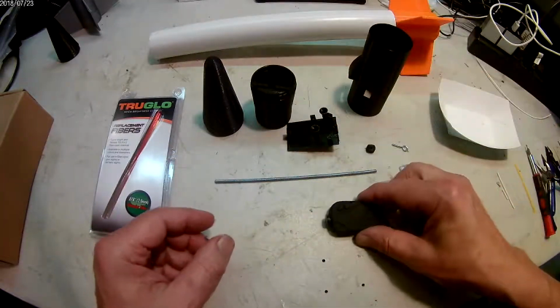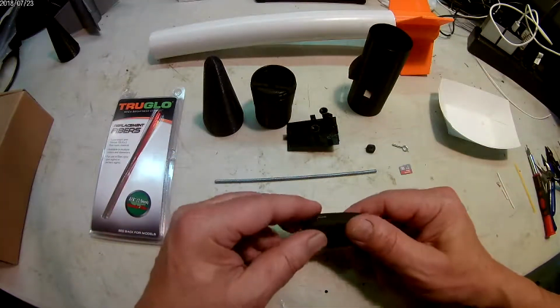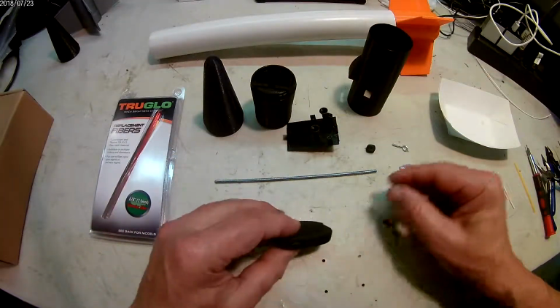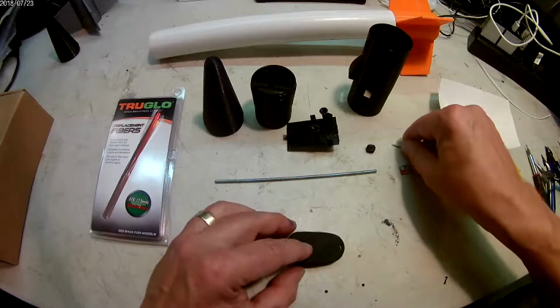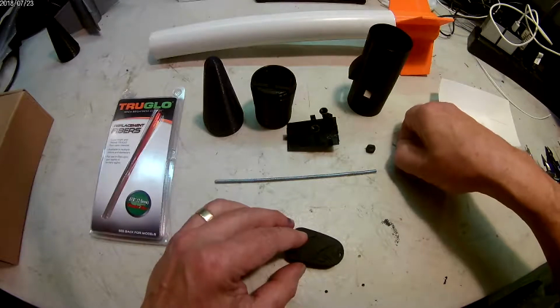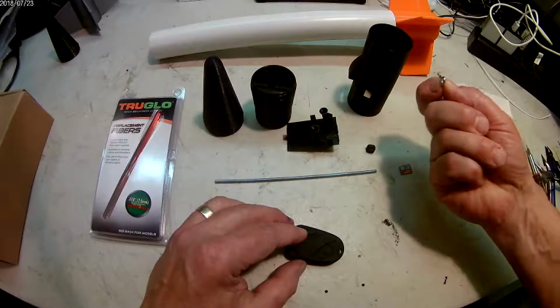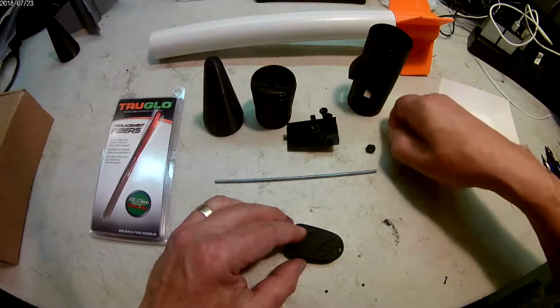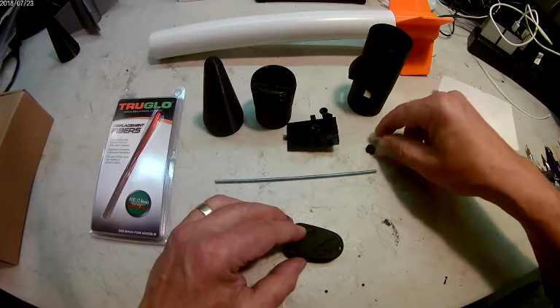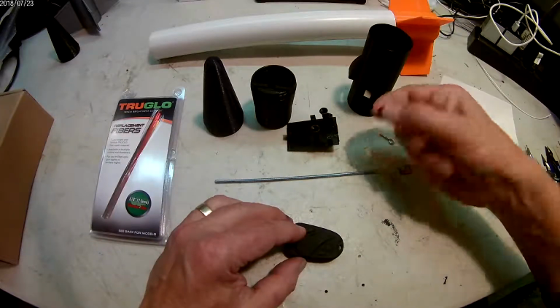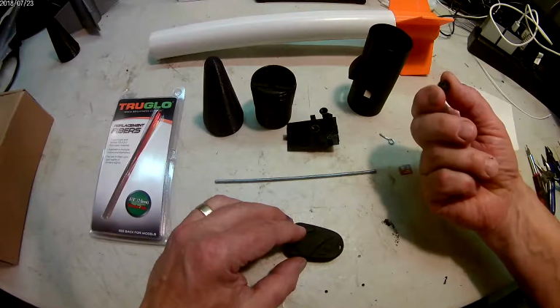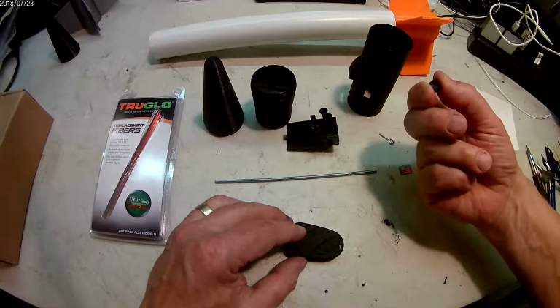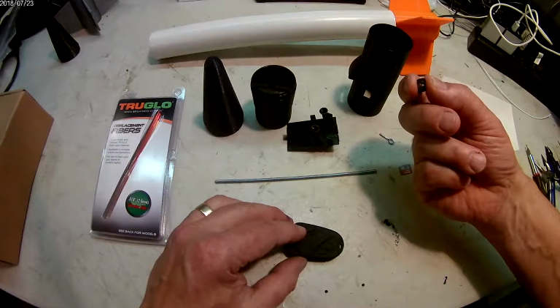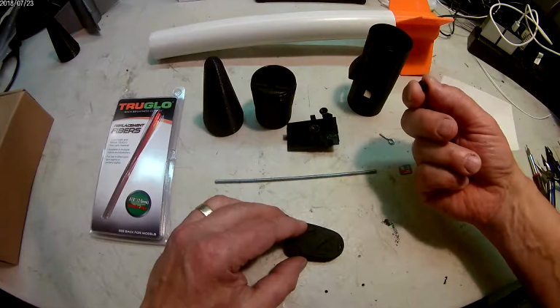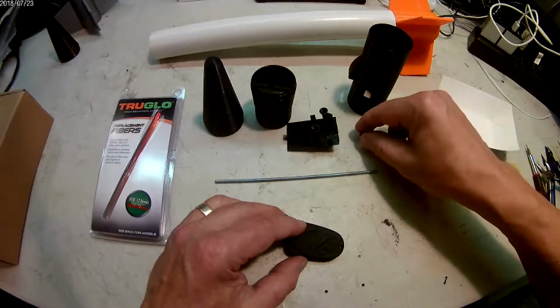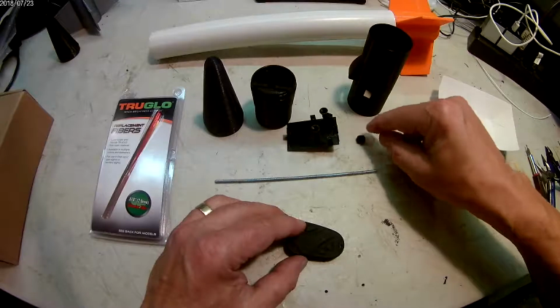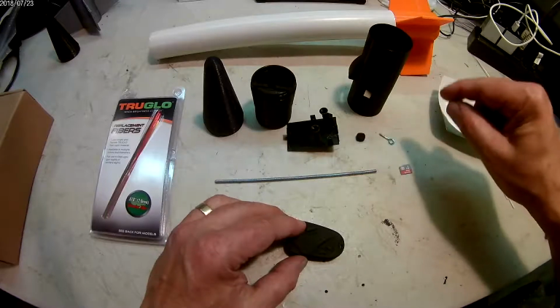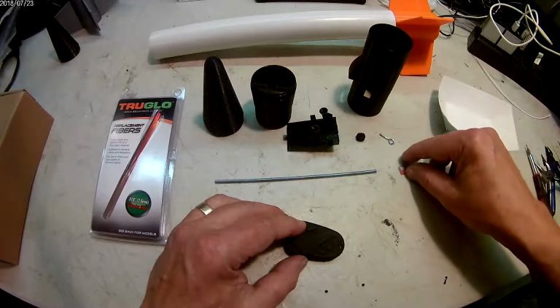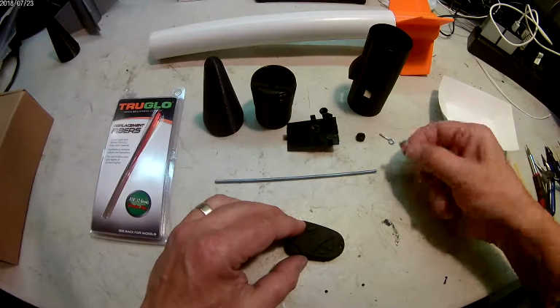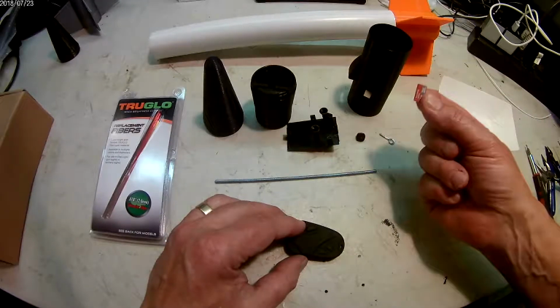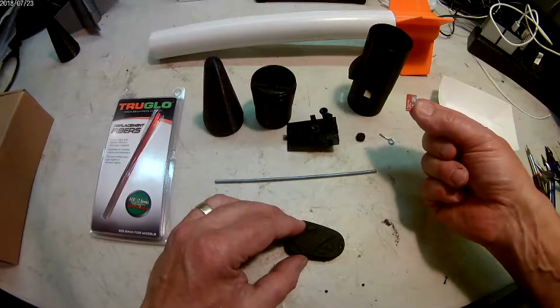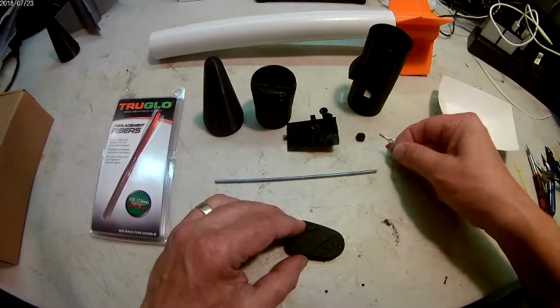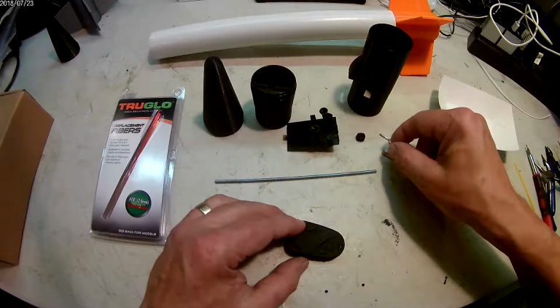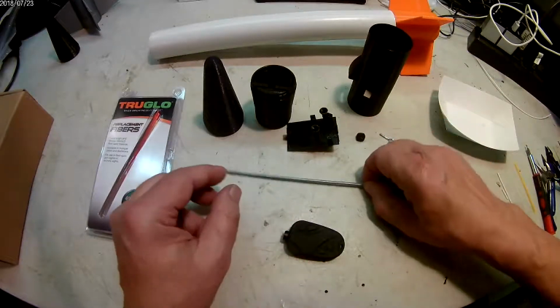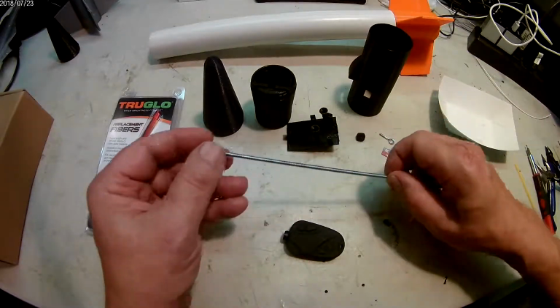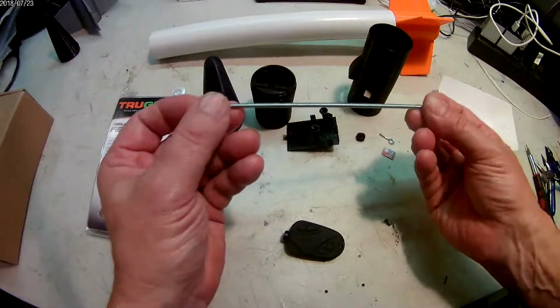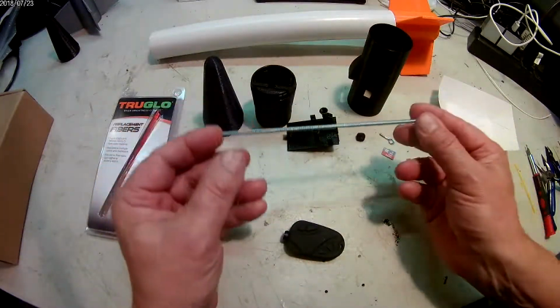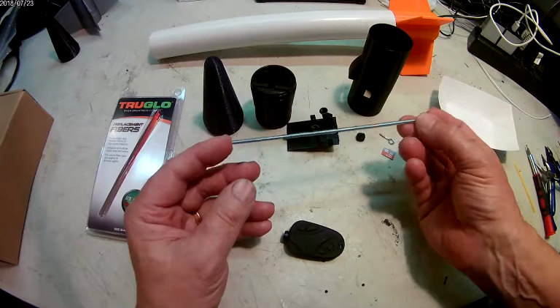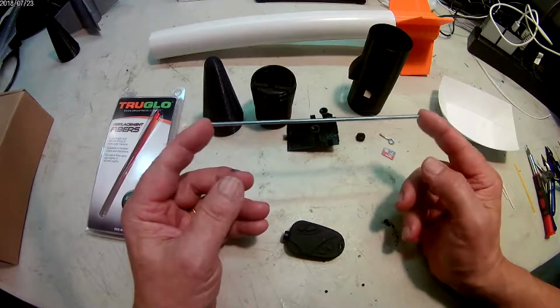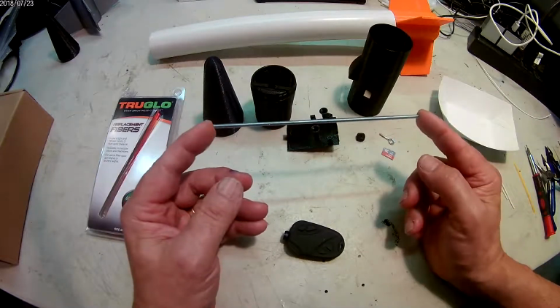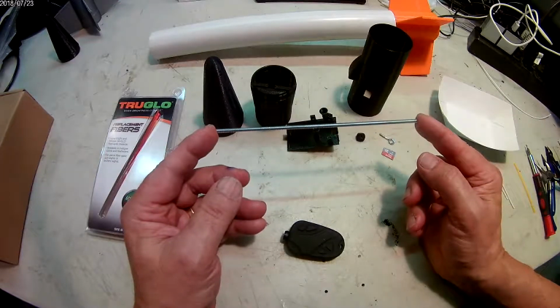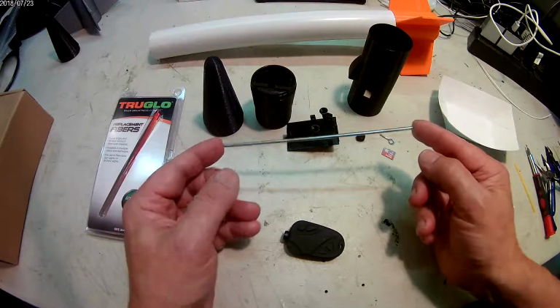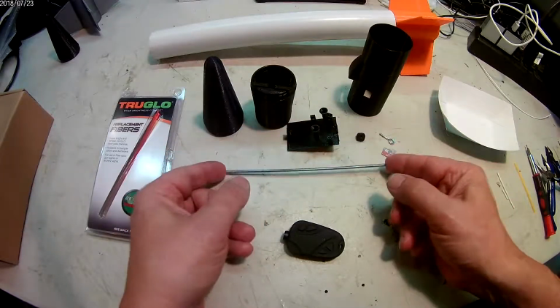And then you have an optional screw-eye, this is a 6-32nd nut printed plastic, you're going to need an SD card, and you're going to need about 6-1/2 inches of 6-32nd all-thread.